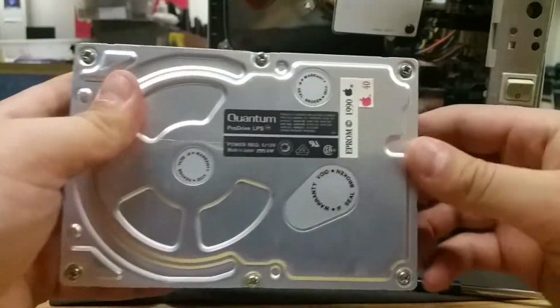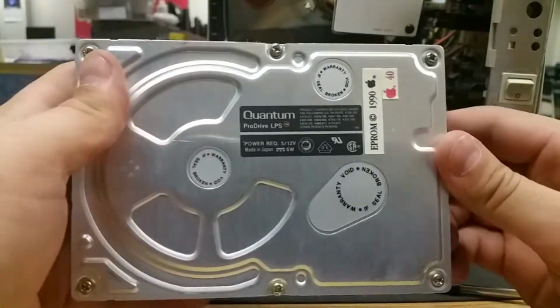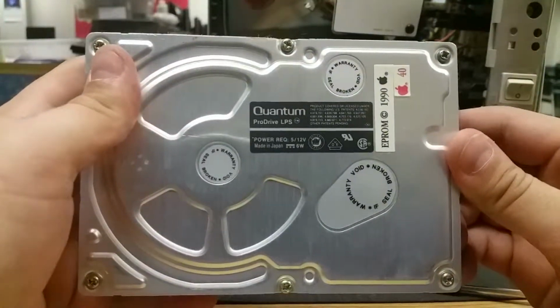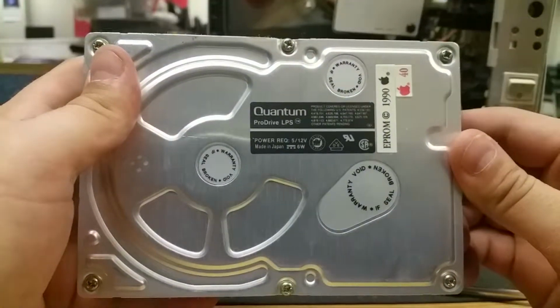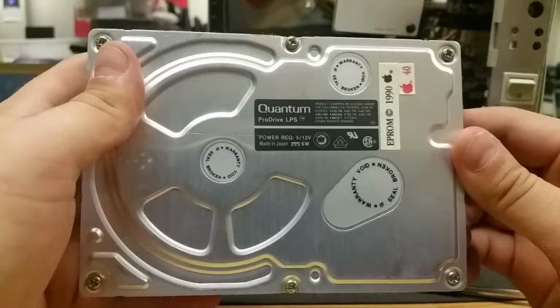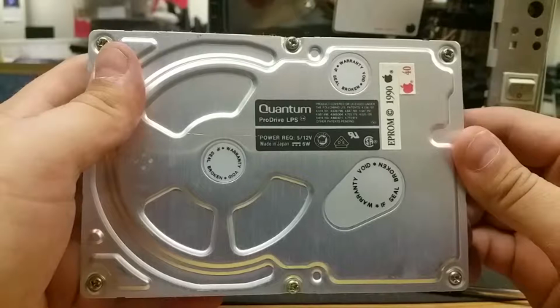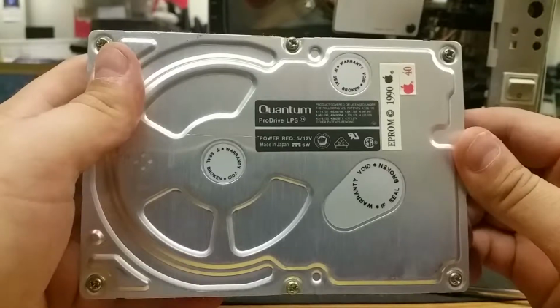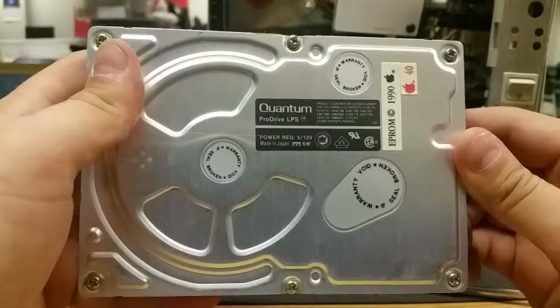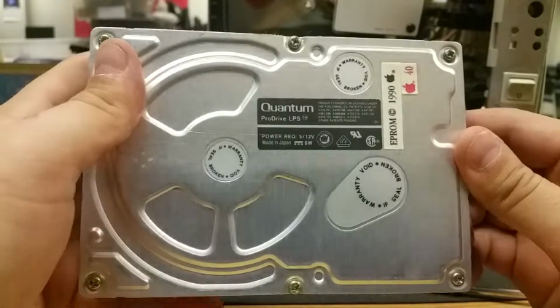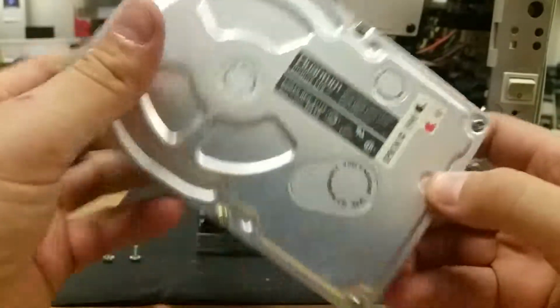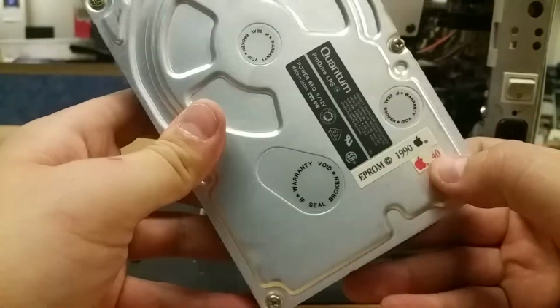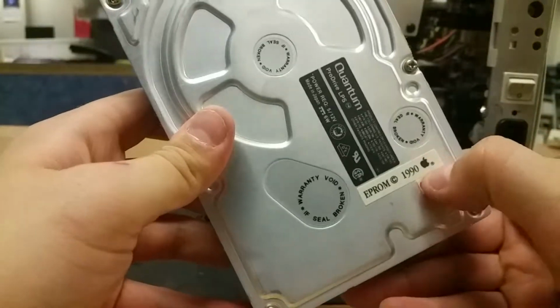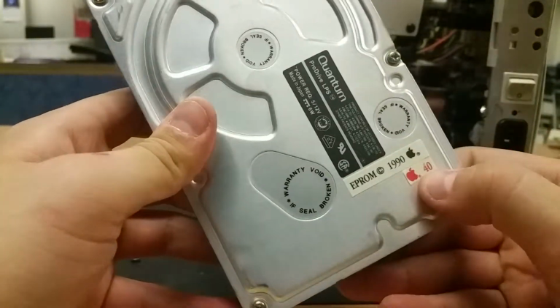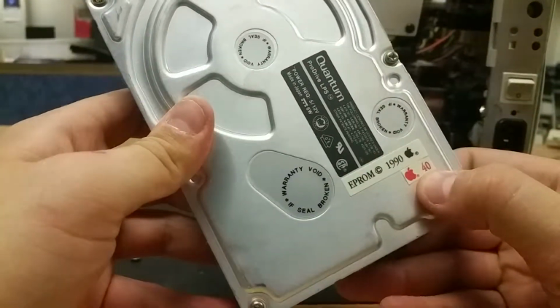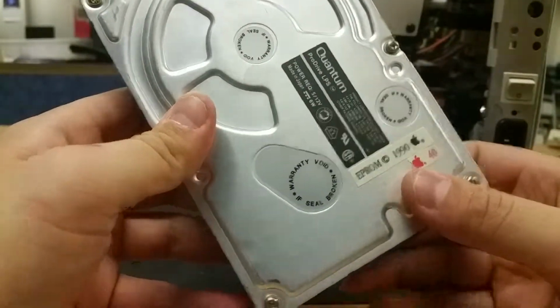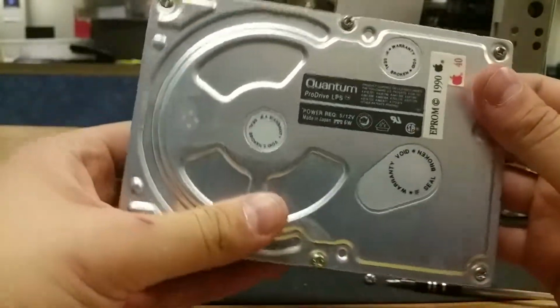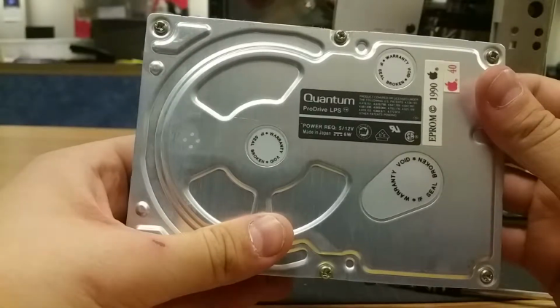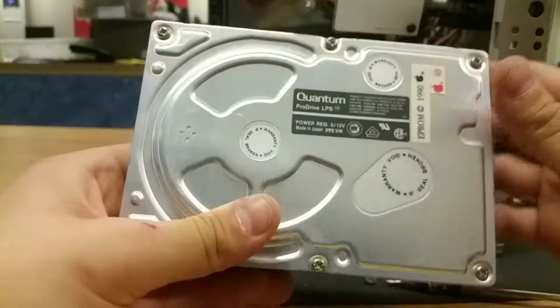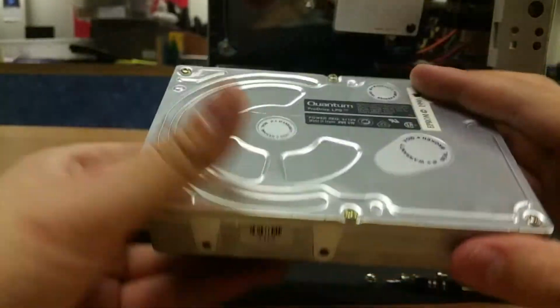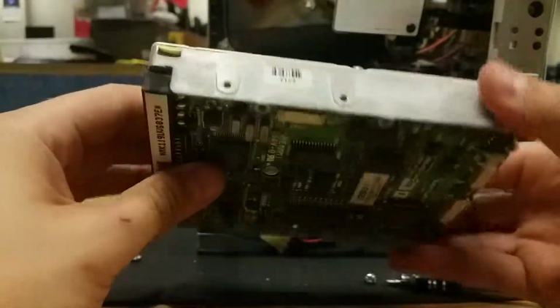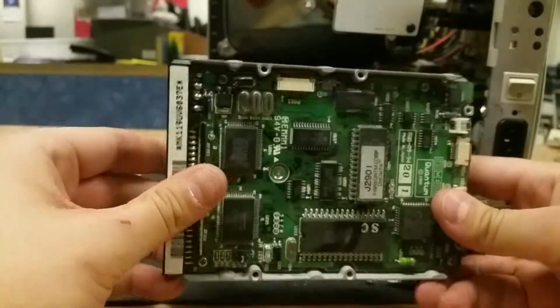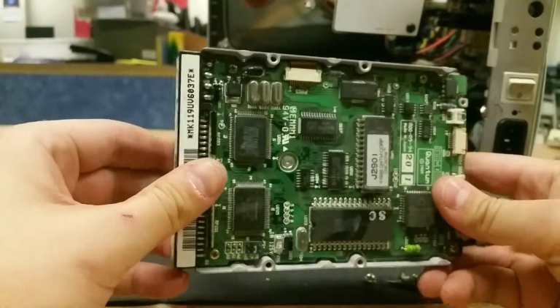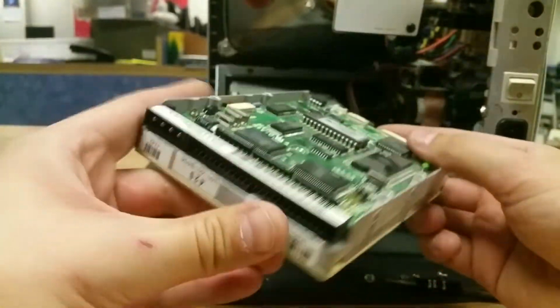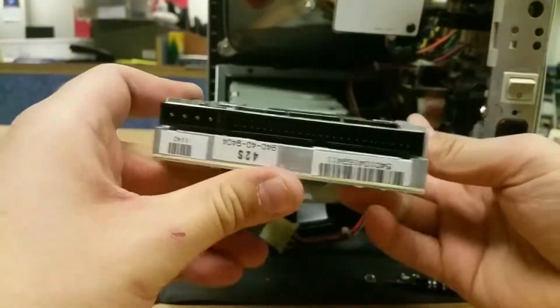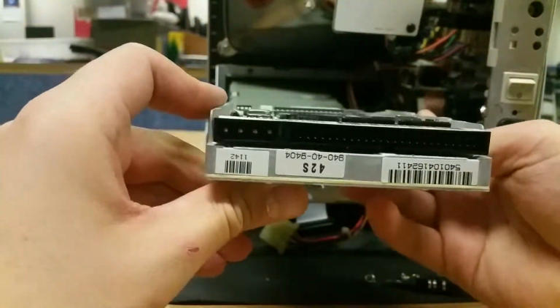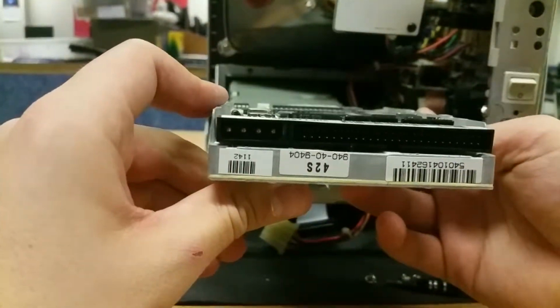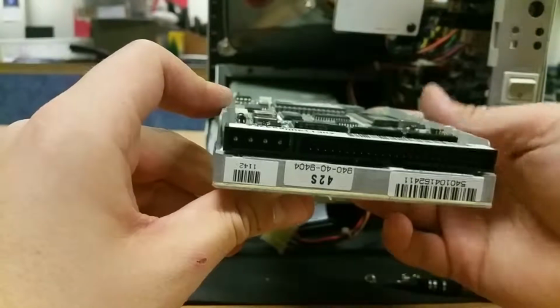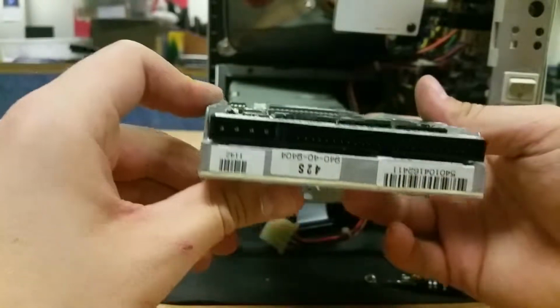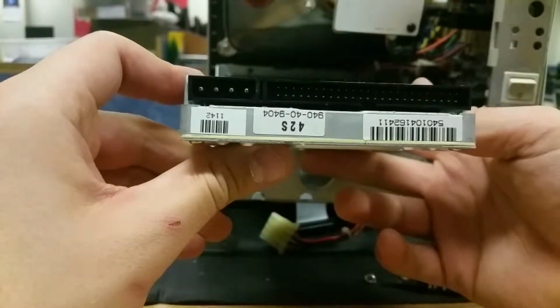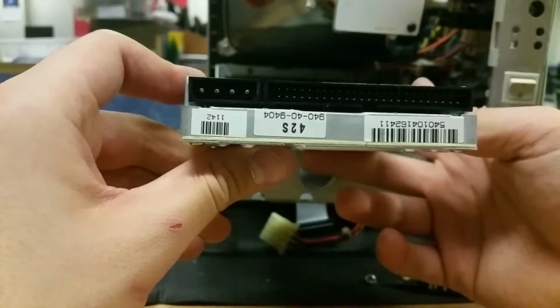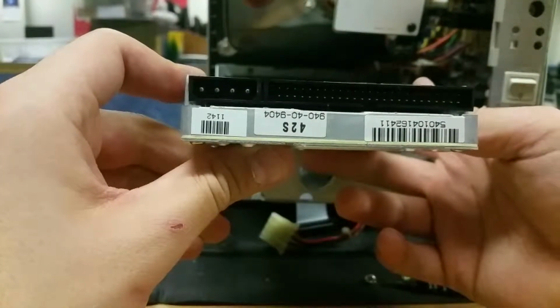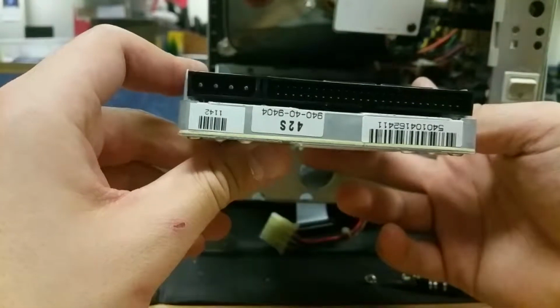We can just see a little bit more information about it. We can see that it actually has an Apple logo on it for each of these. That's the hard drive — obviously it's a hard disk drive; it wouldn't be a modern SSD.